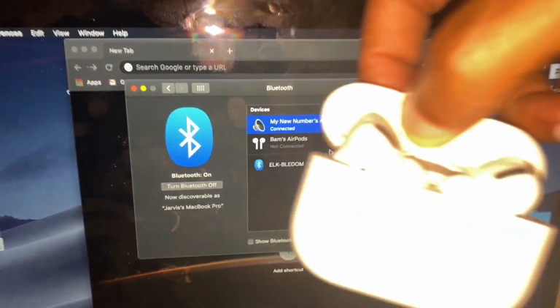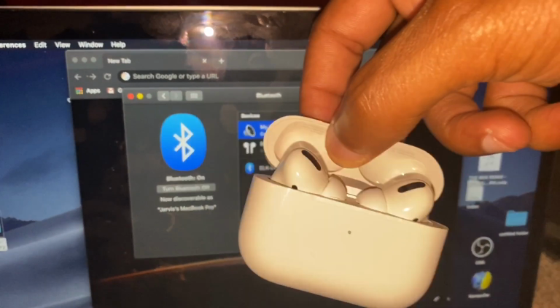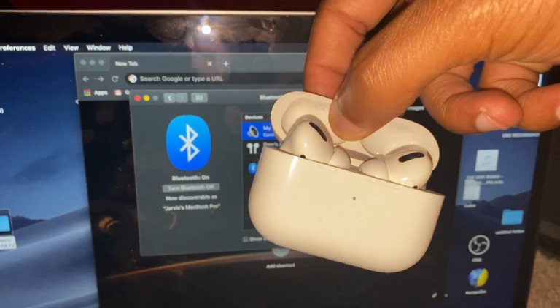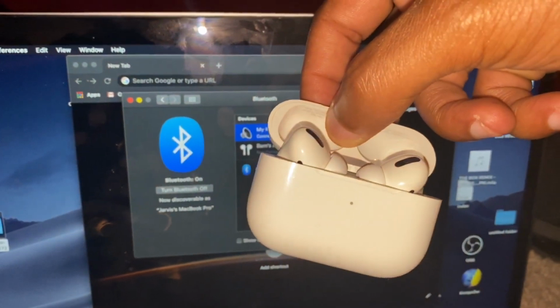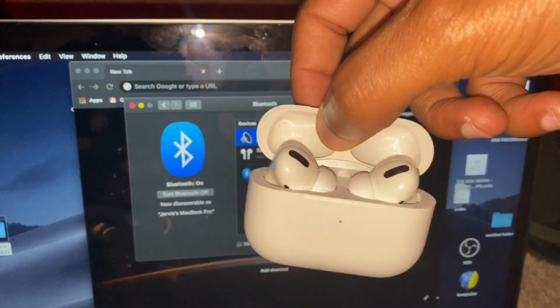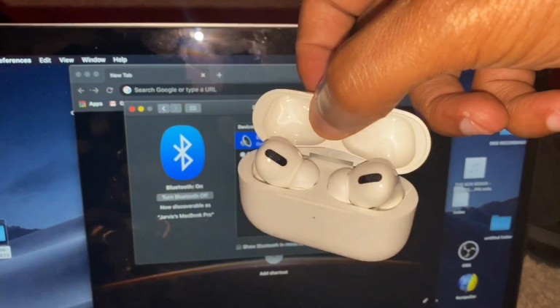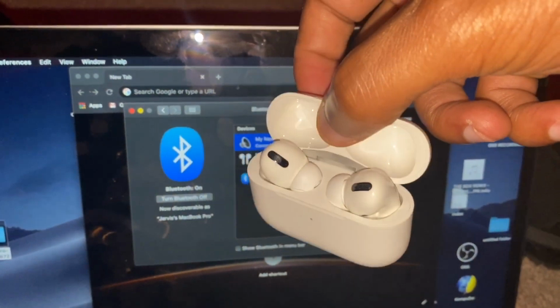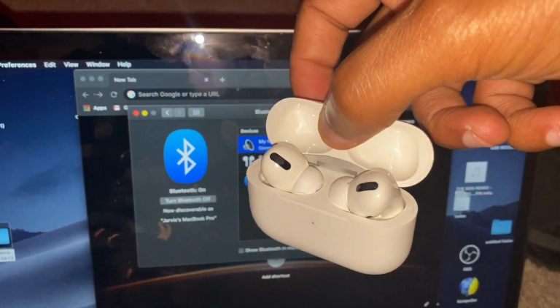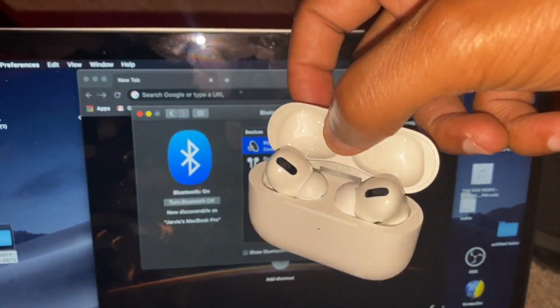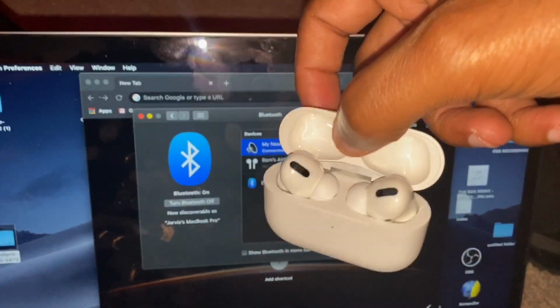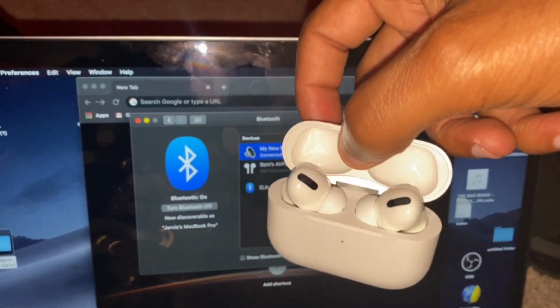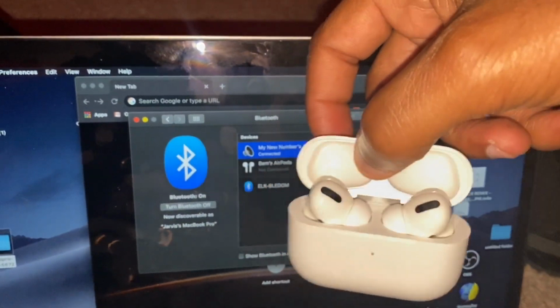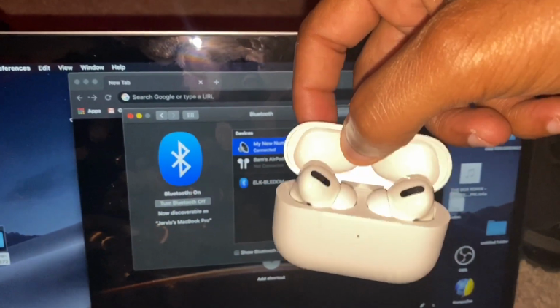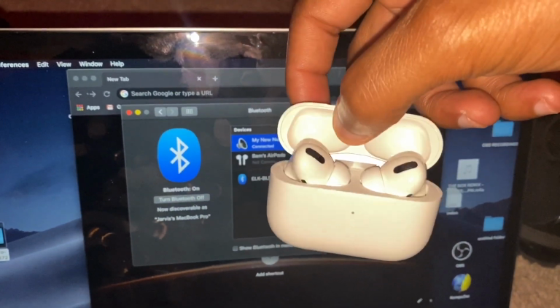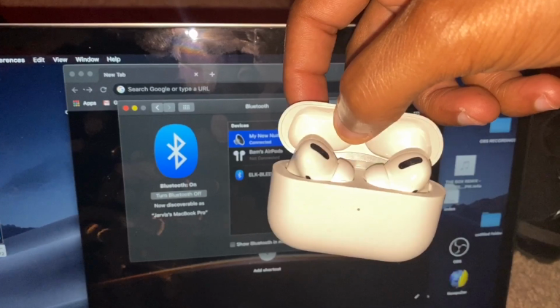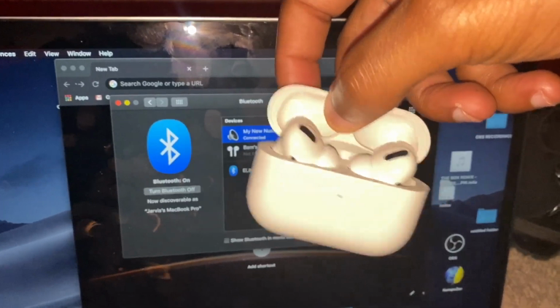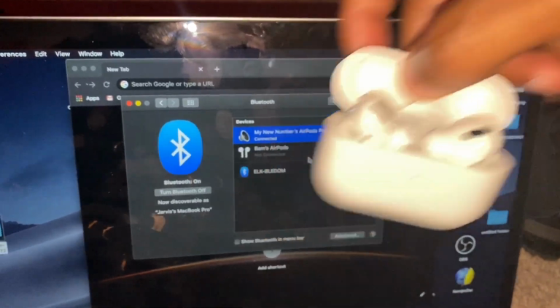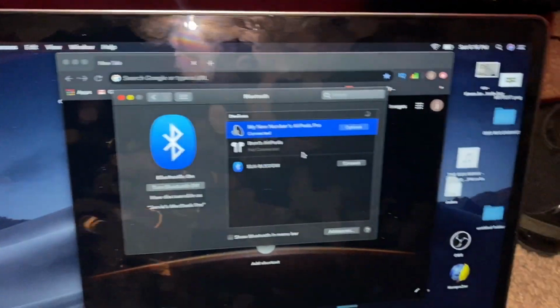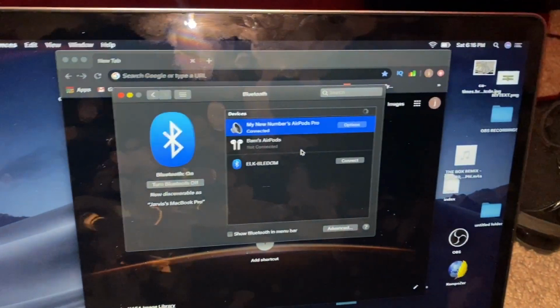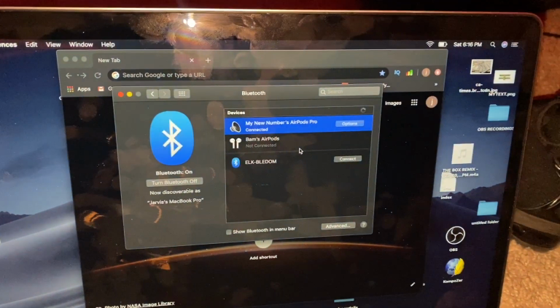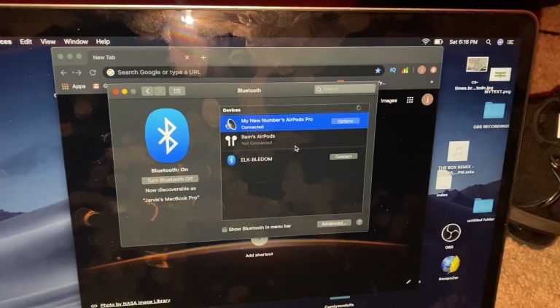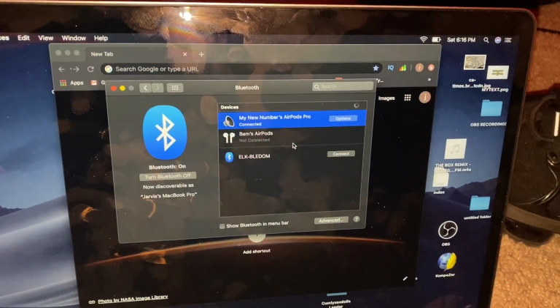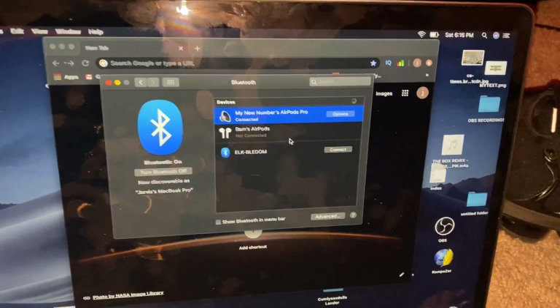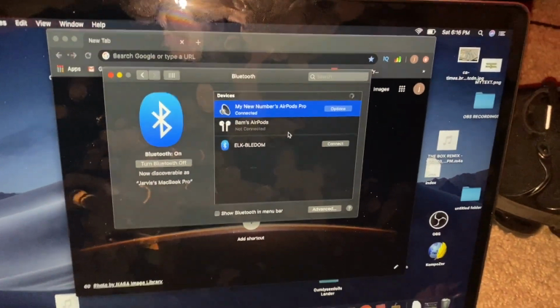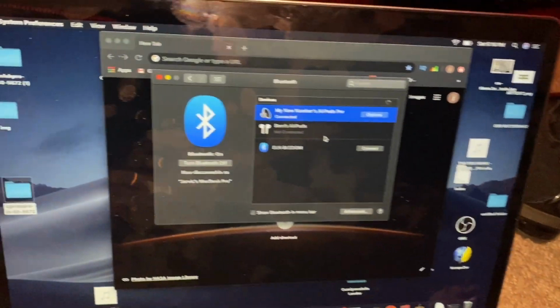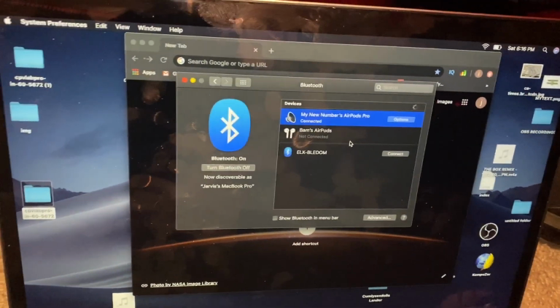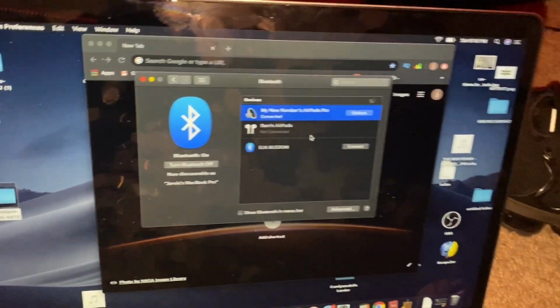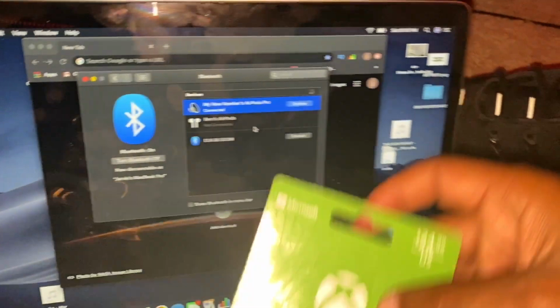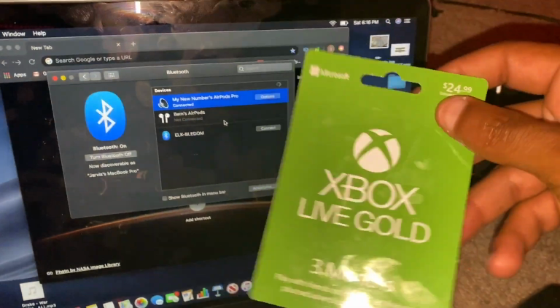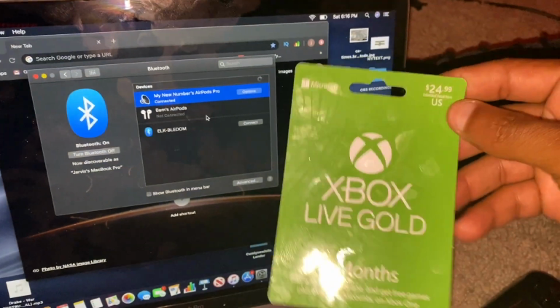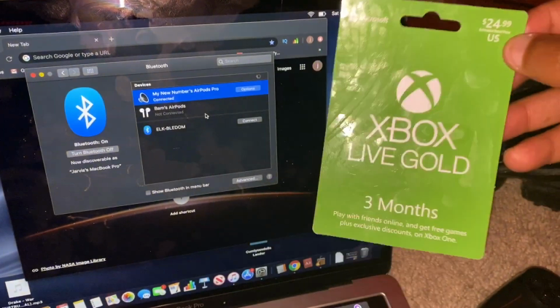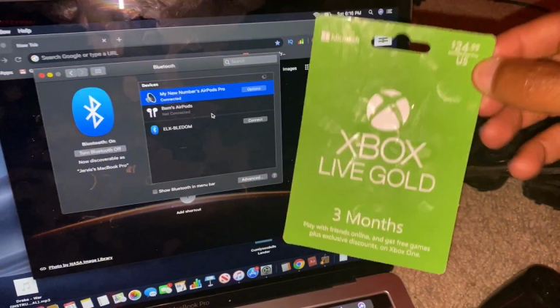You can see the AirPods are connected. I can take them out of the case, put them in my ear, and listen to music just like that.